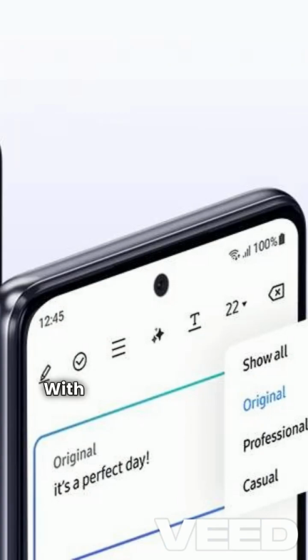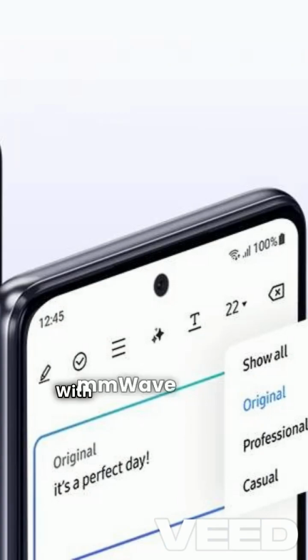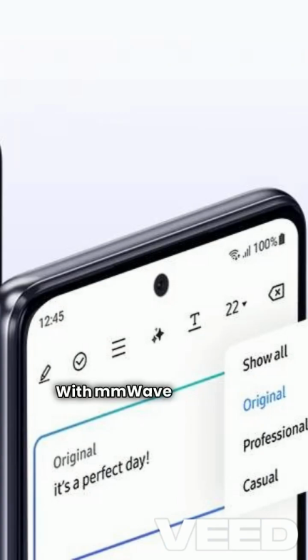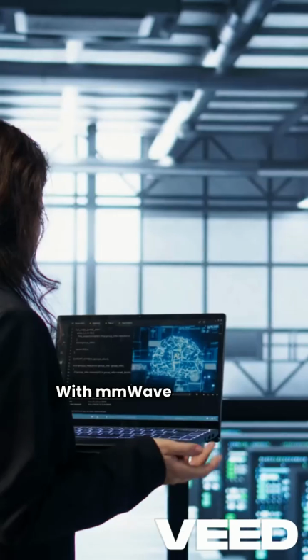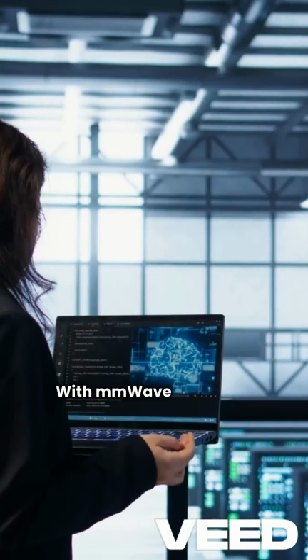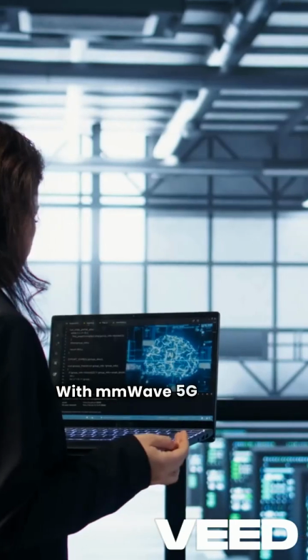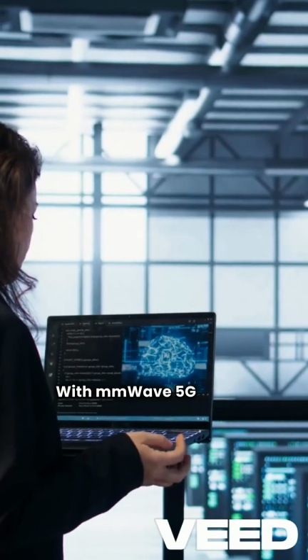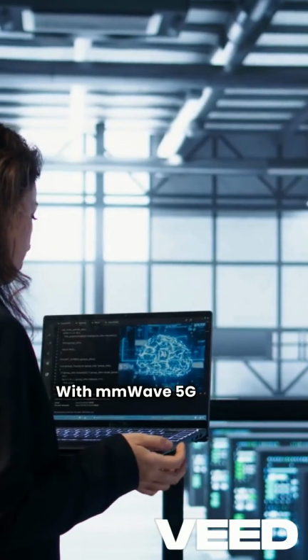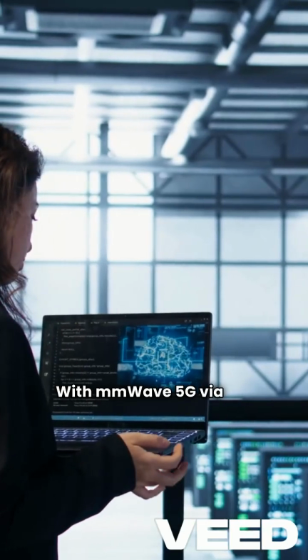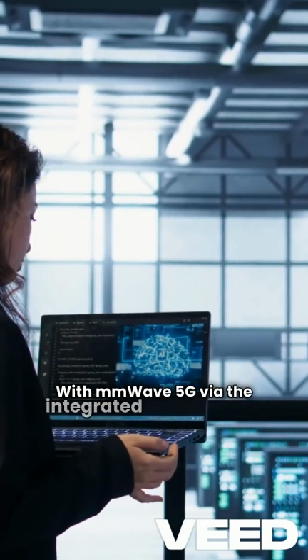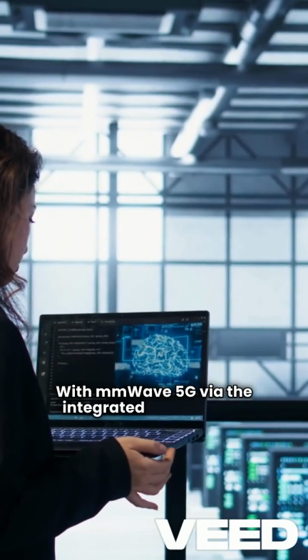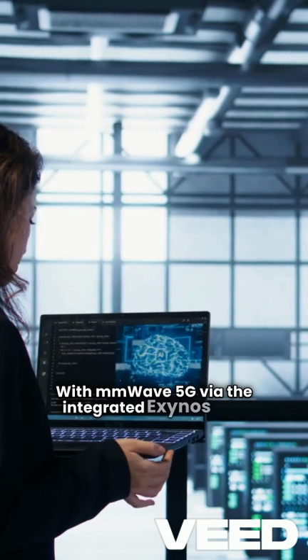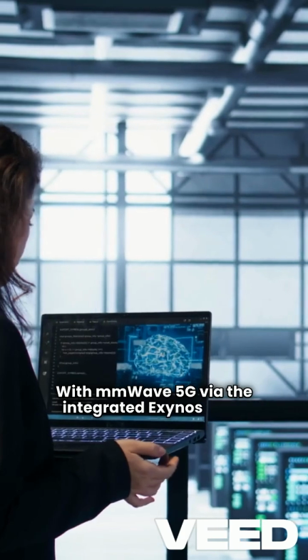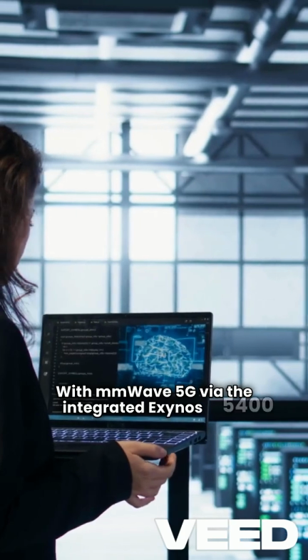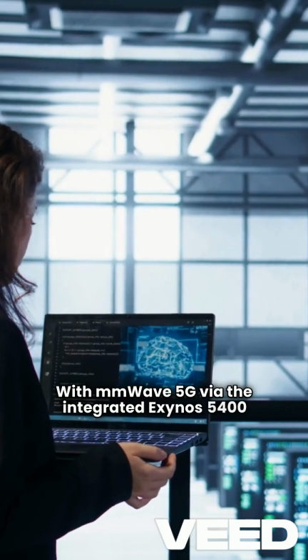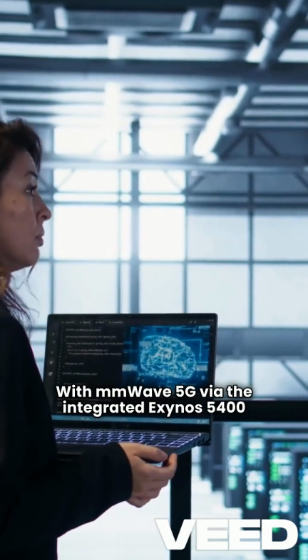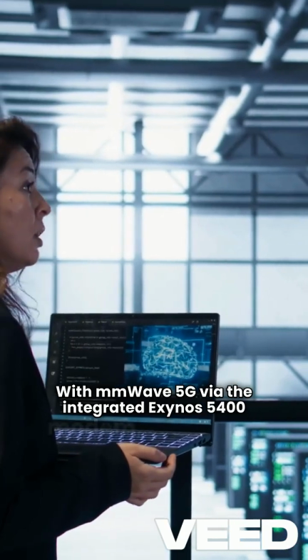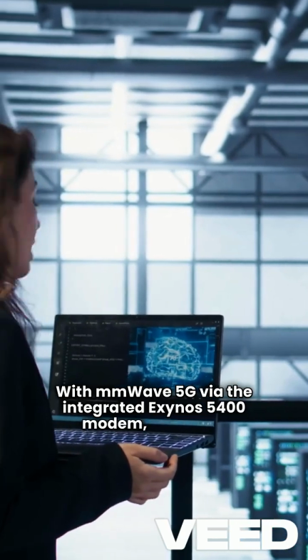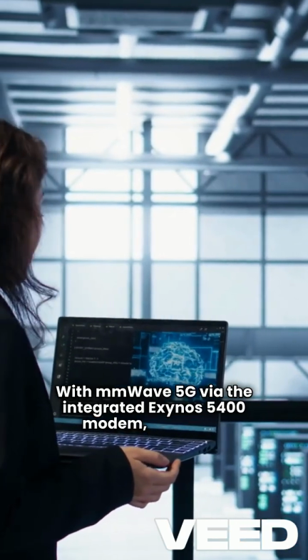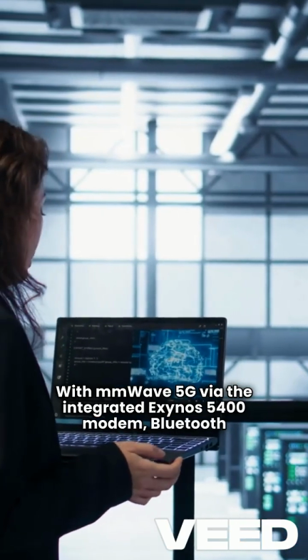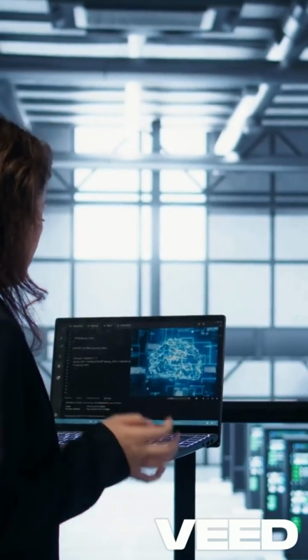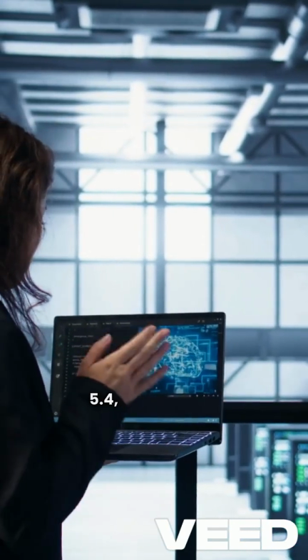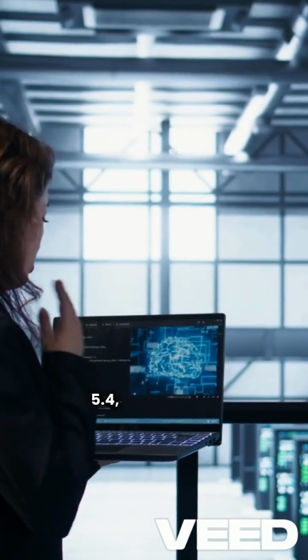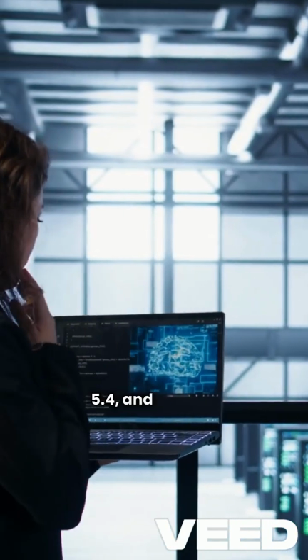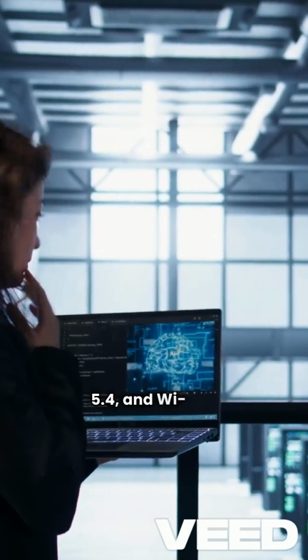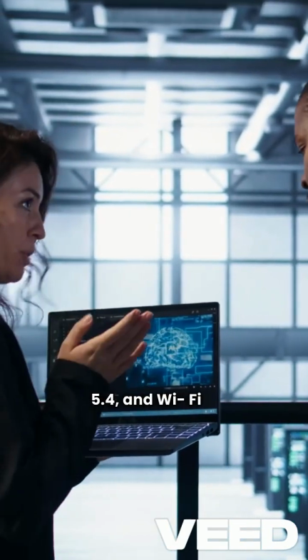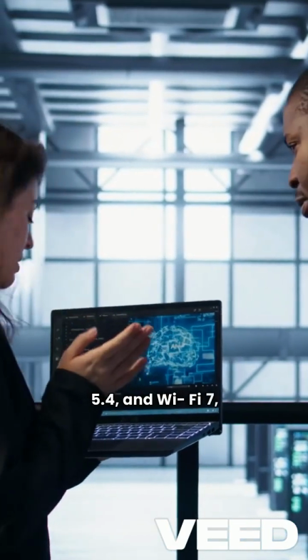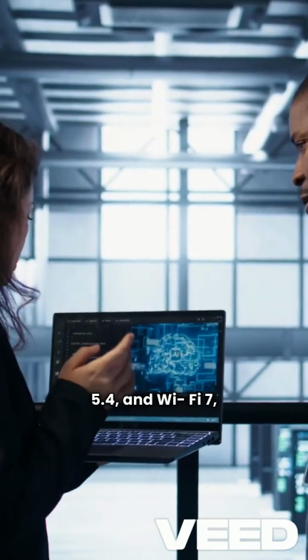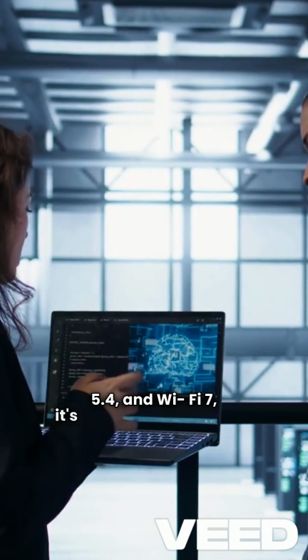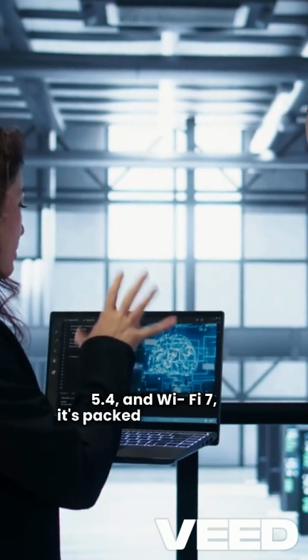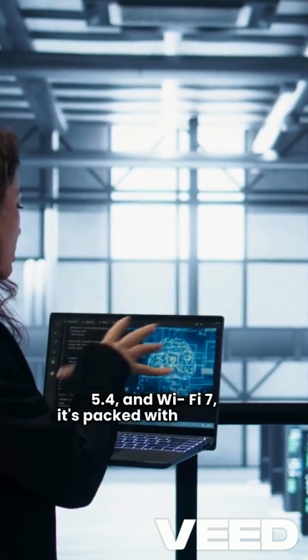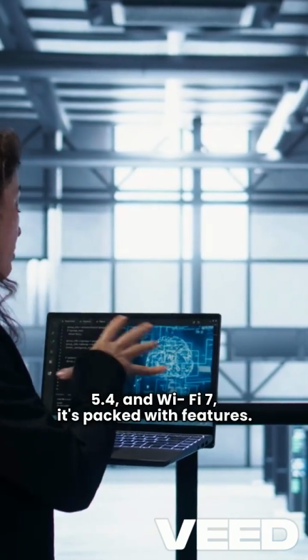With mmWave 5G via the integrated Exynos 5400 modem, Bluetooth 5.0, and Wi-Fi 7, it's packed with features.